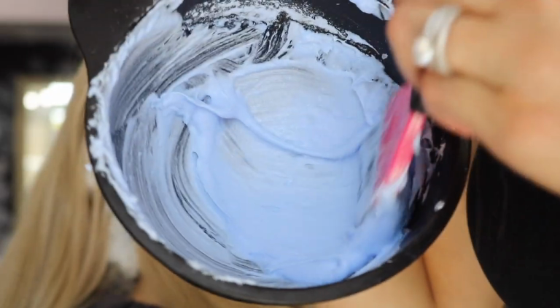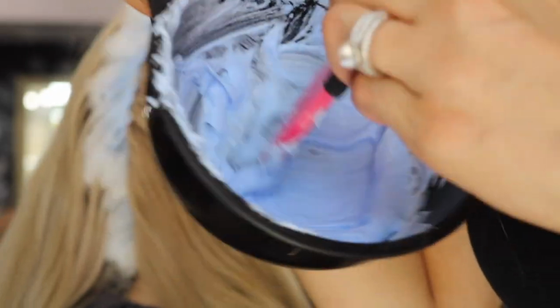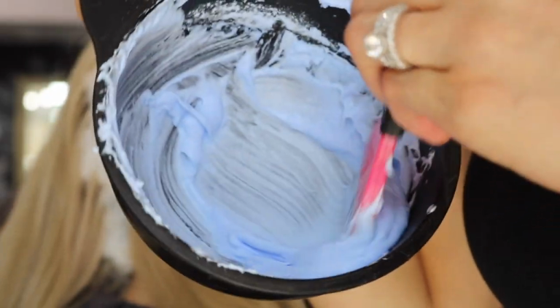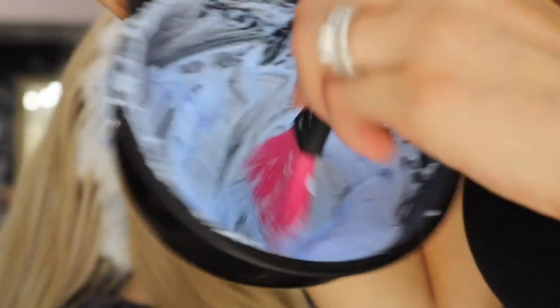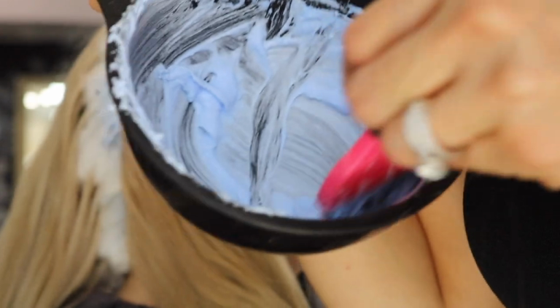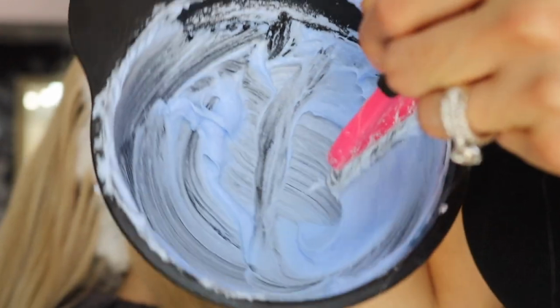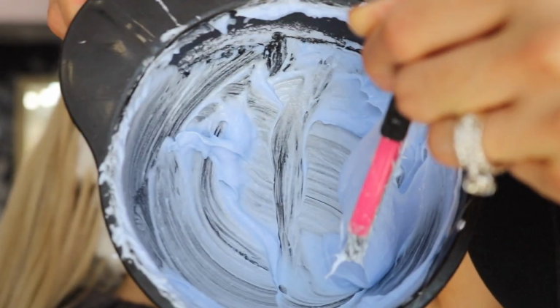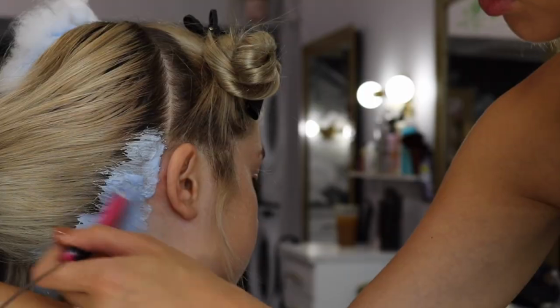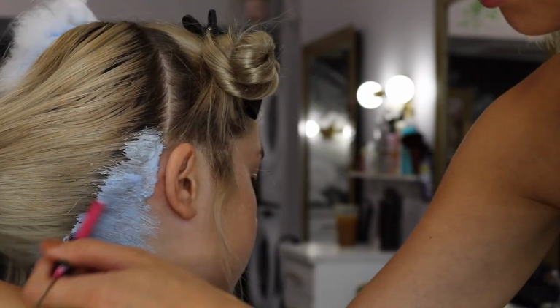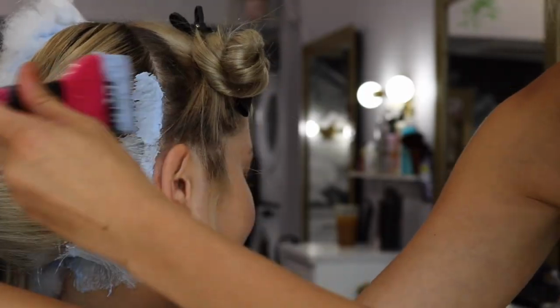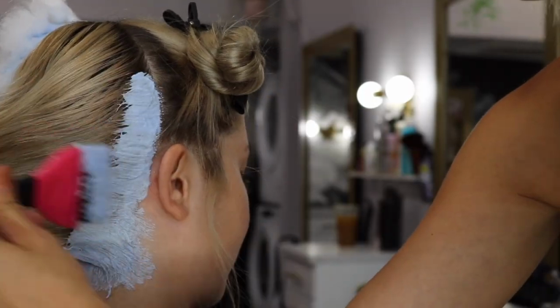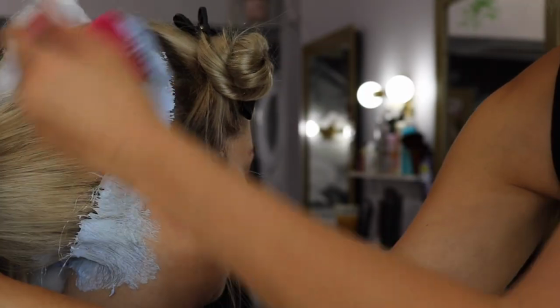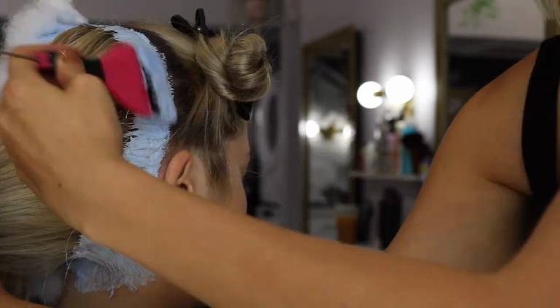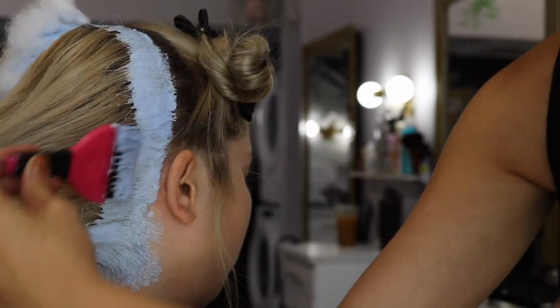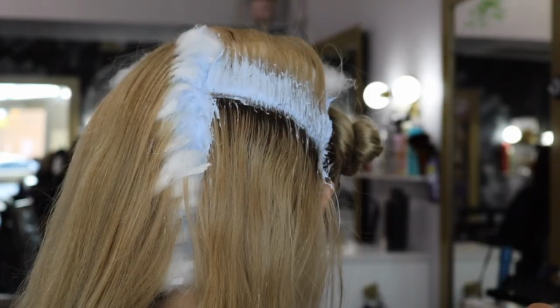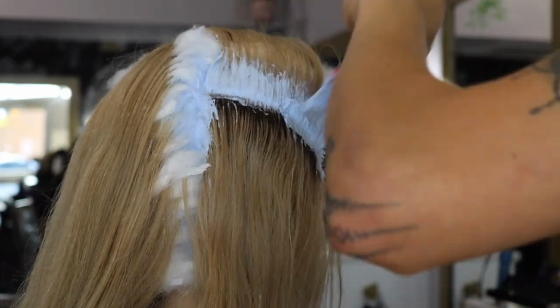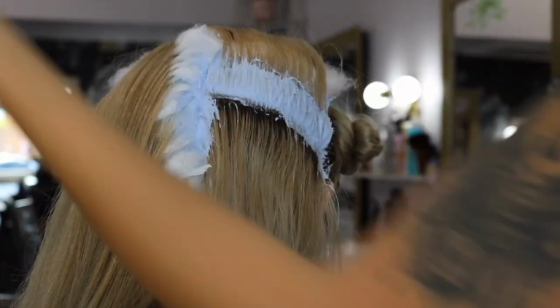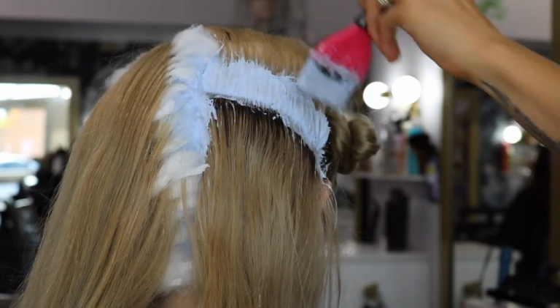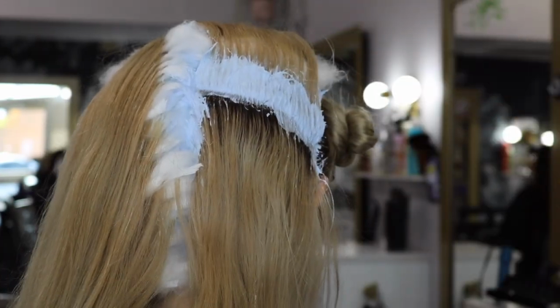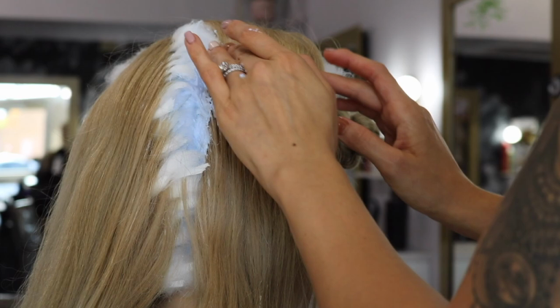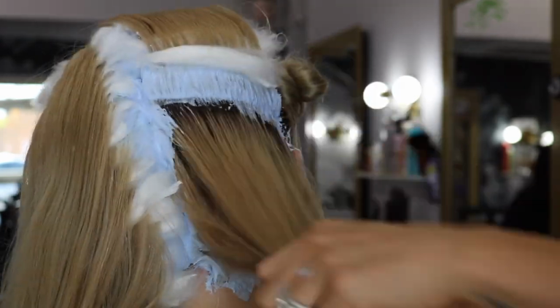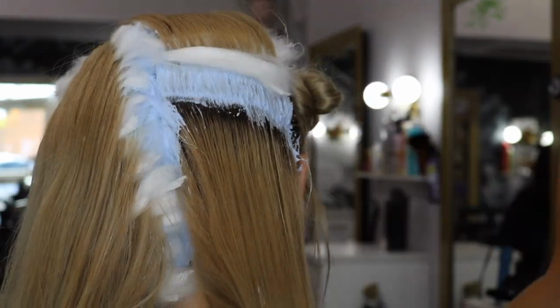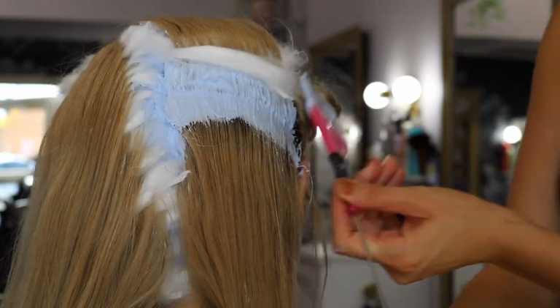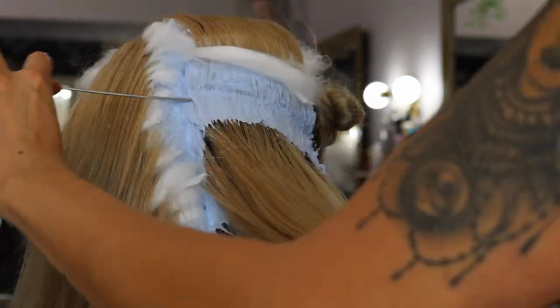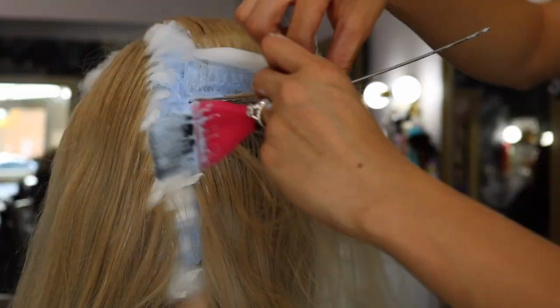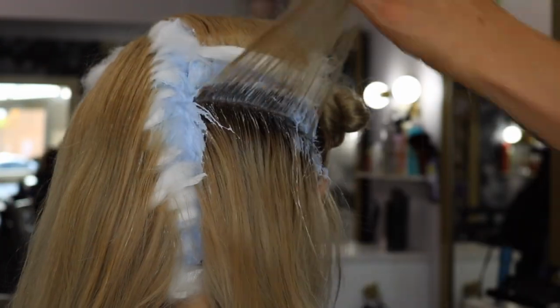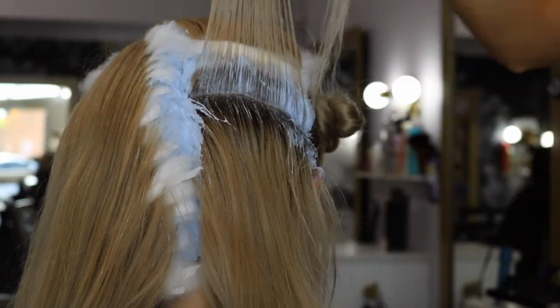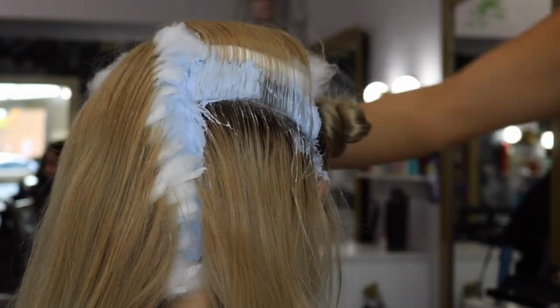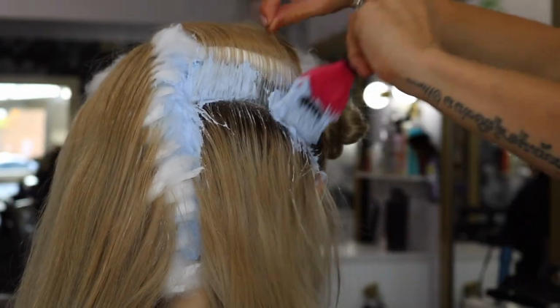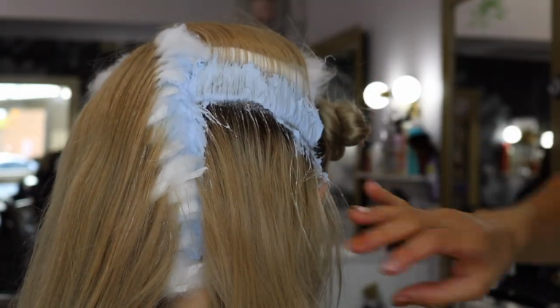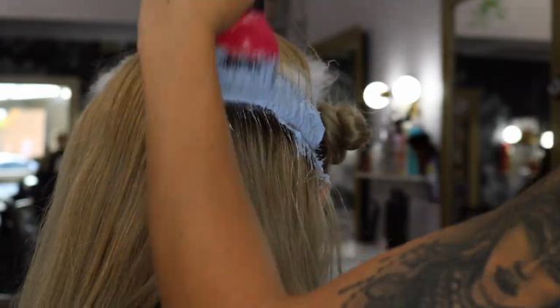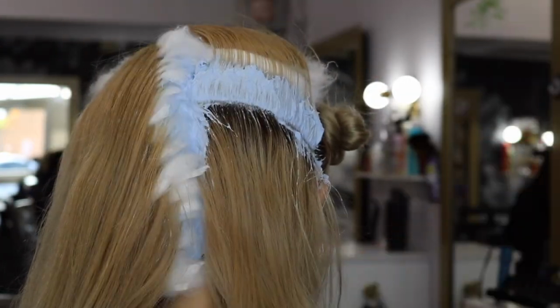Here I wanted to show you how much lightener we actually used. On that one quadrant we used a hundred grams. Don't be afraid to use a lot of lightener — heavy saturation is going to give you the most lift.